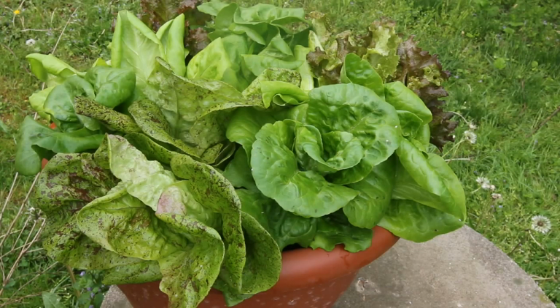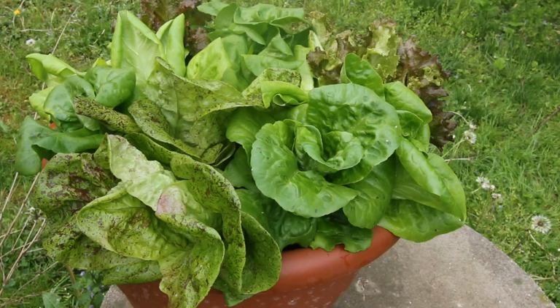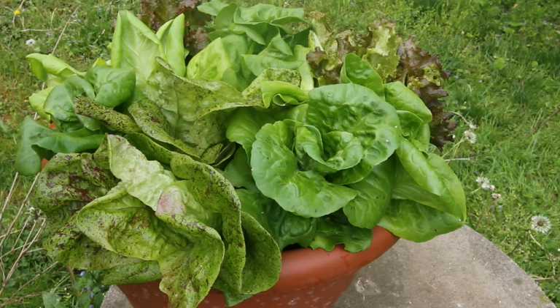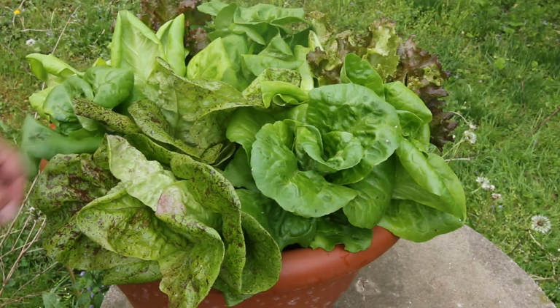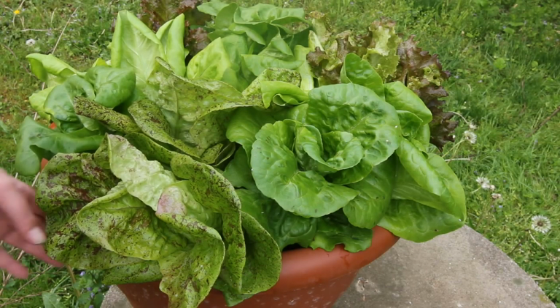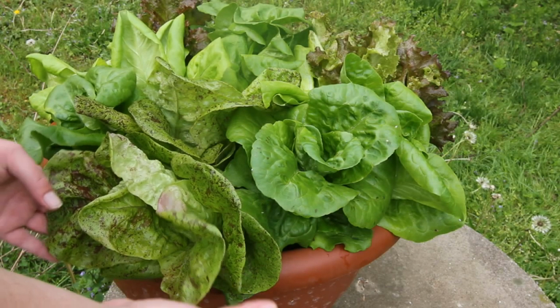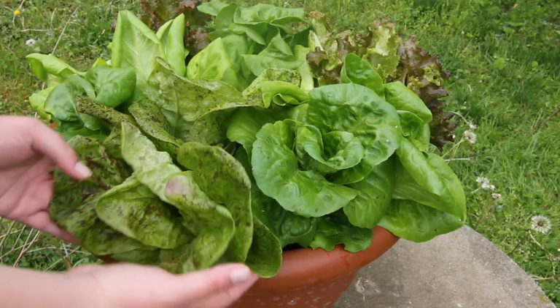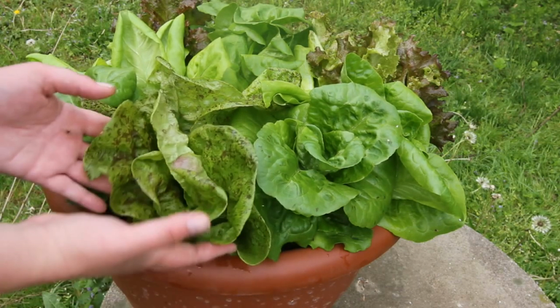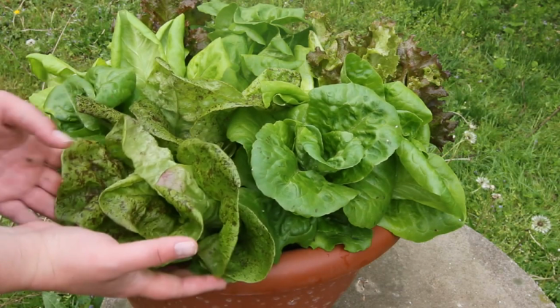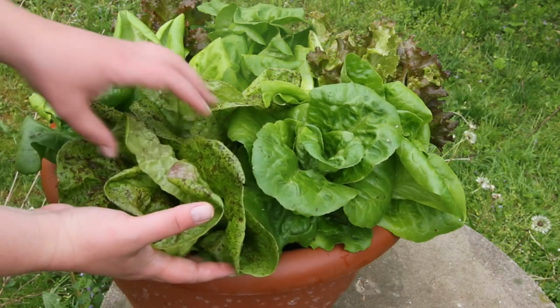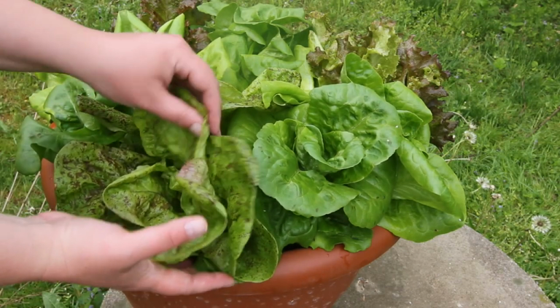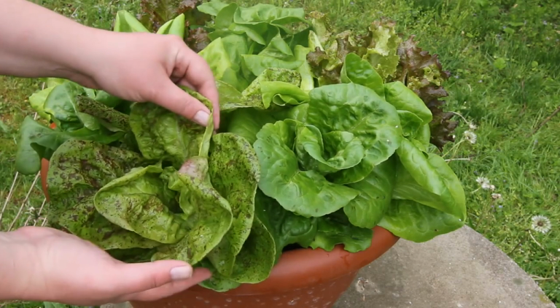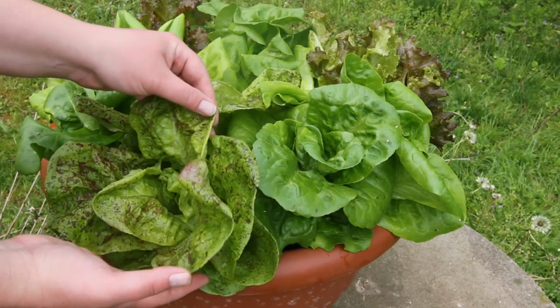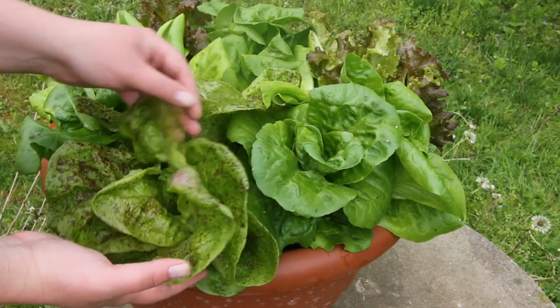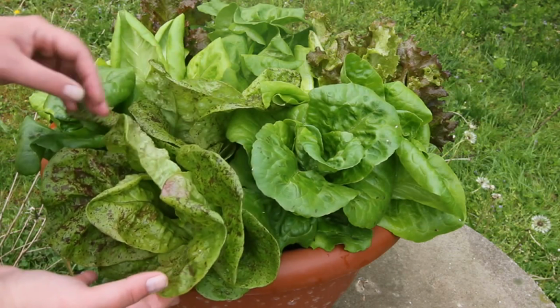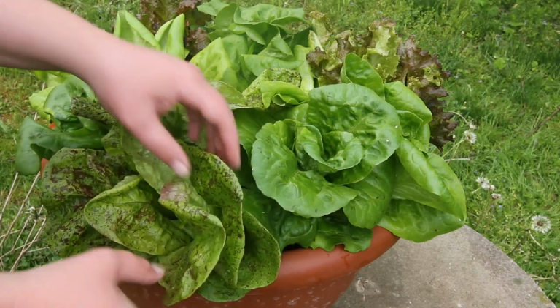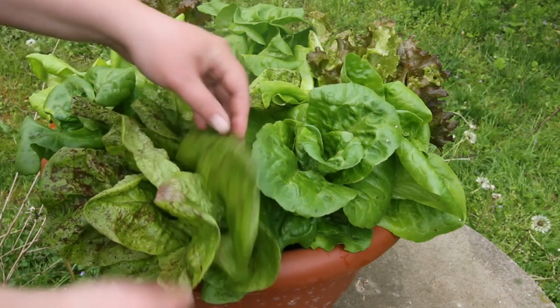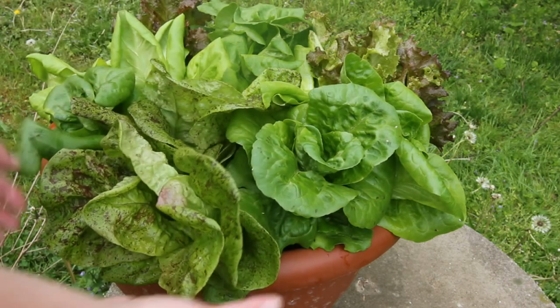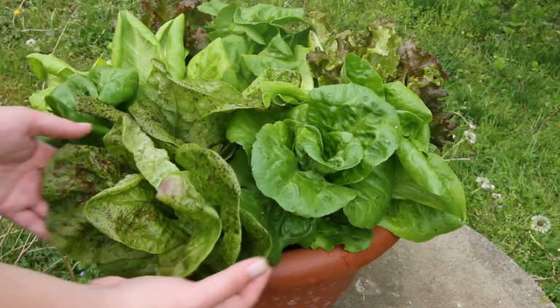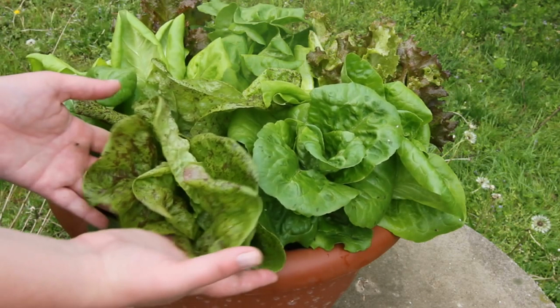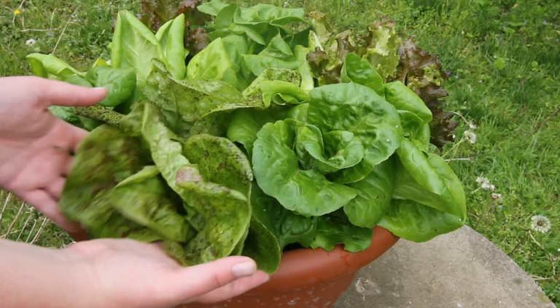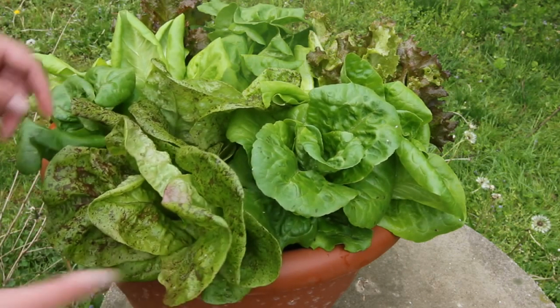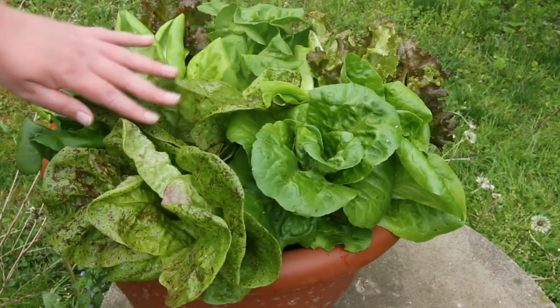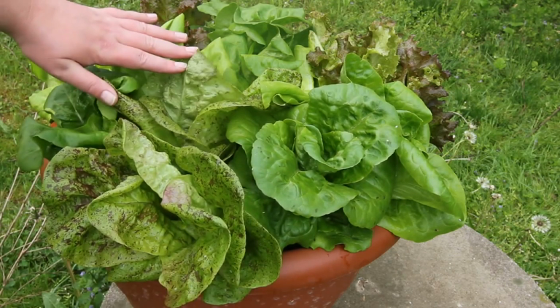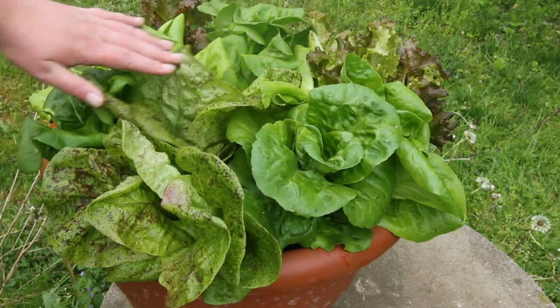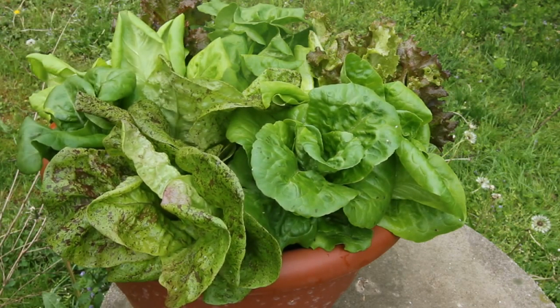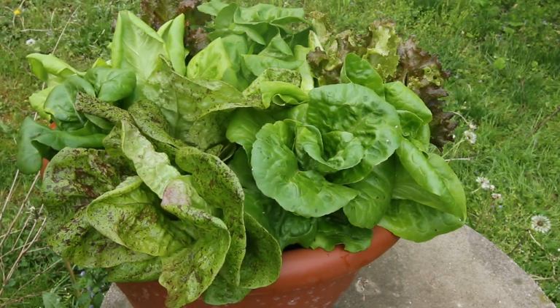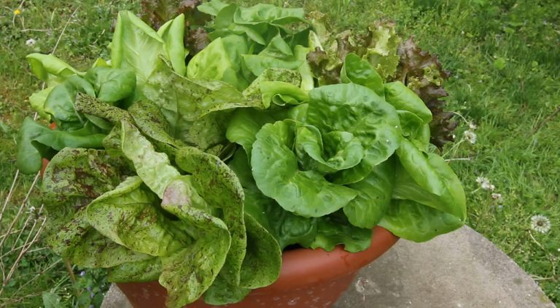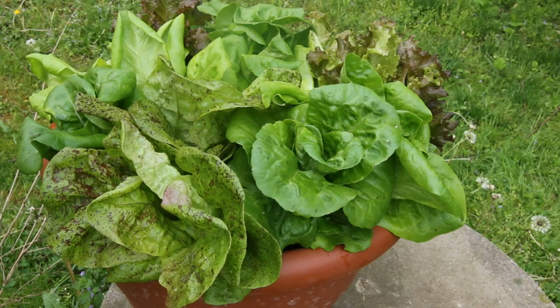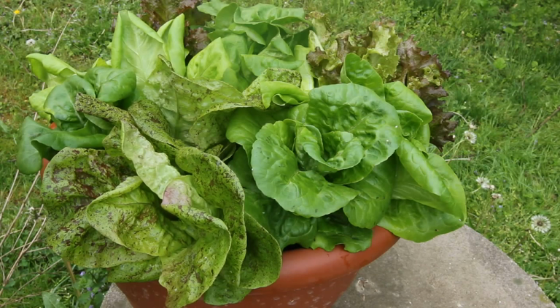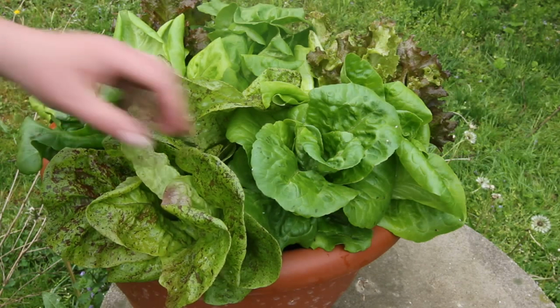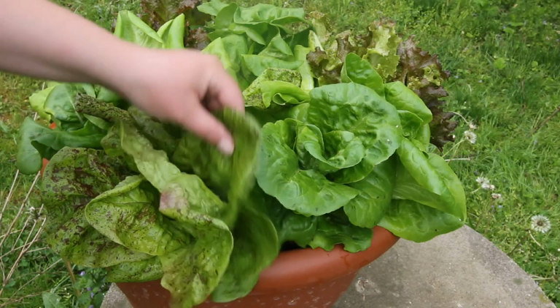Another way to harvest your lettuce is to pick the oldest leaves off the plant and let the center continue to grow. This is a plant right here, and as you can see, this pot is really crowded, so it would be good to thin it out.